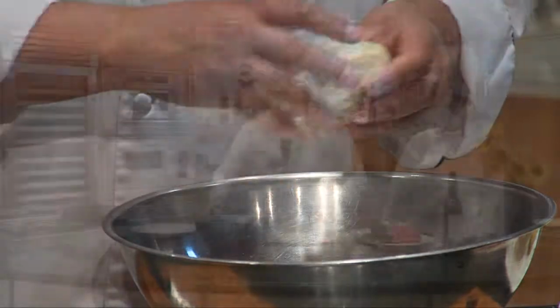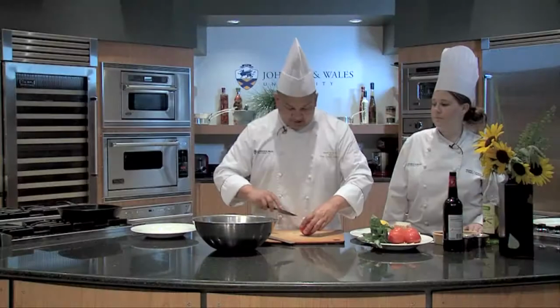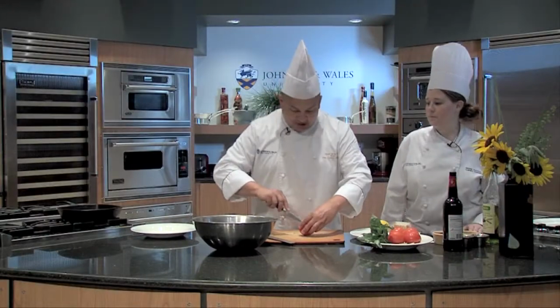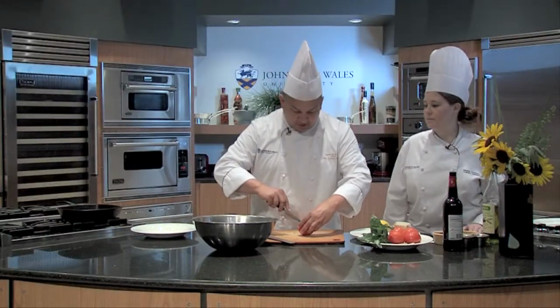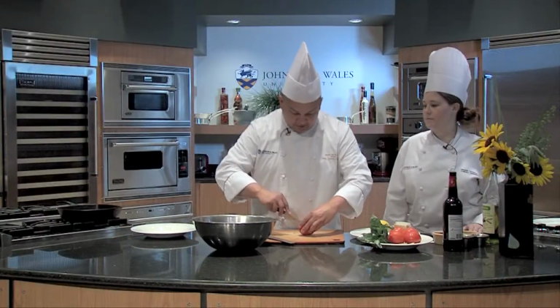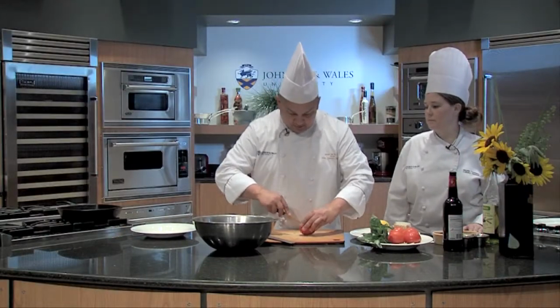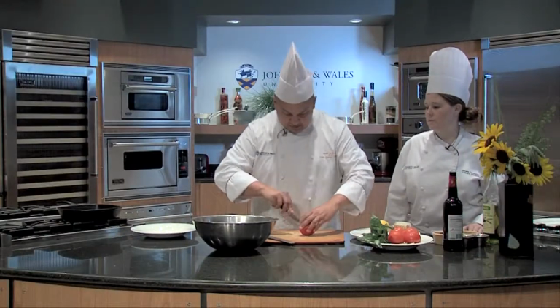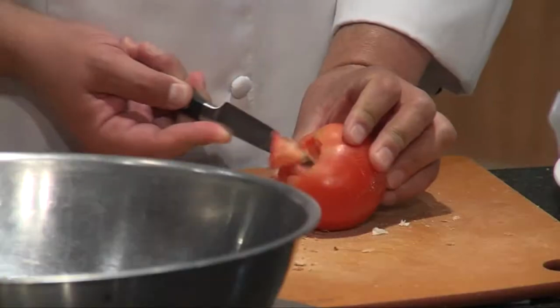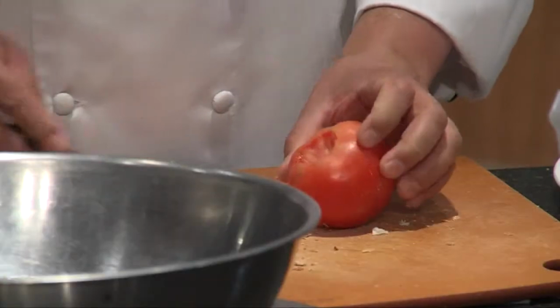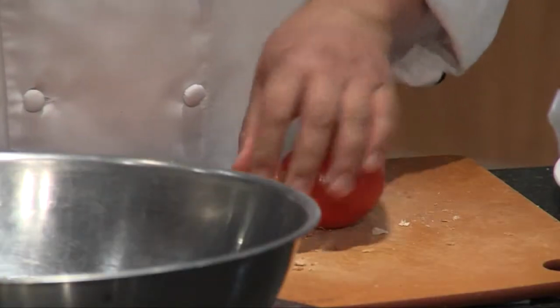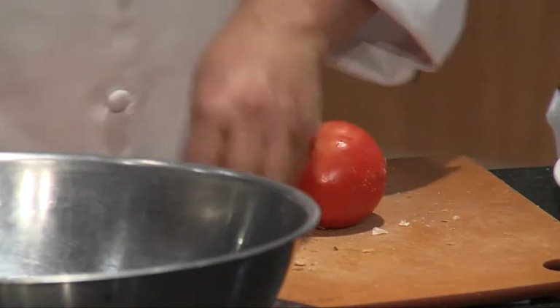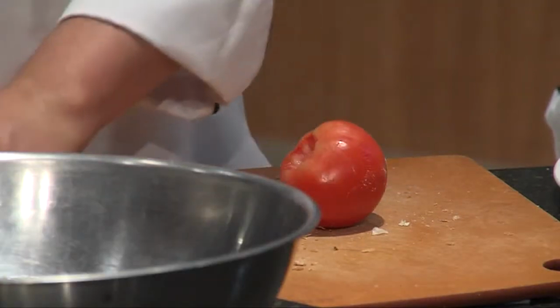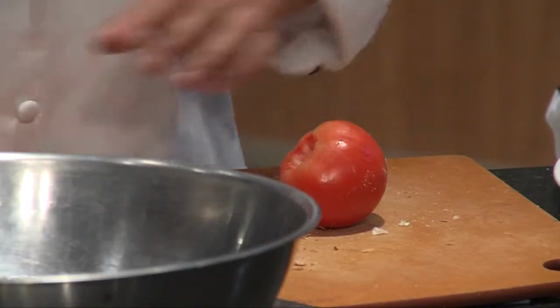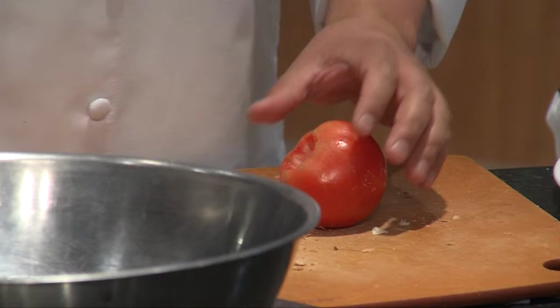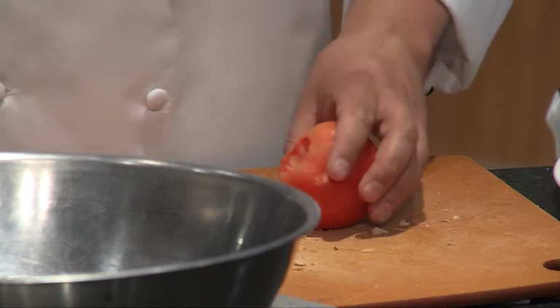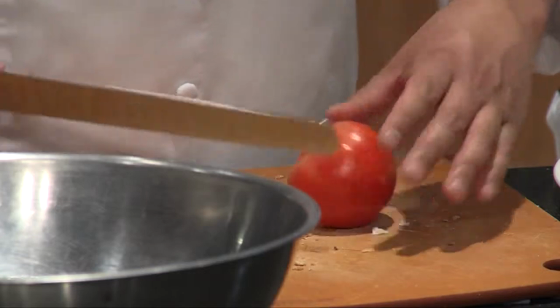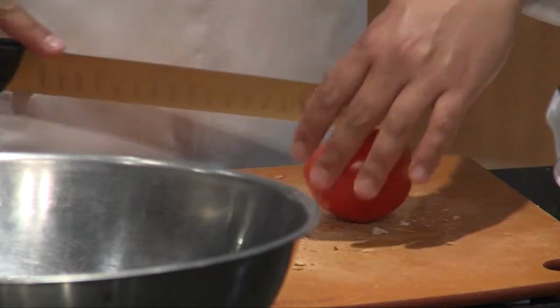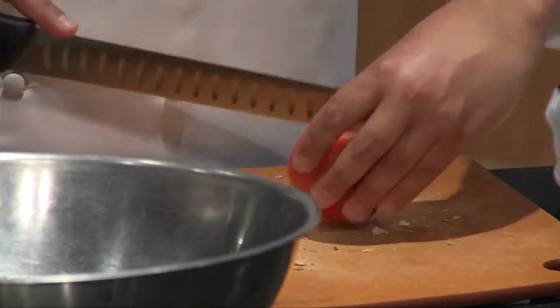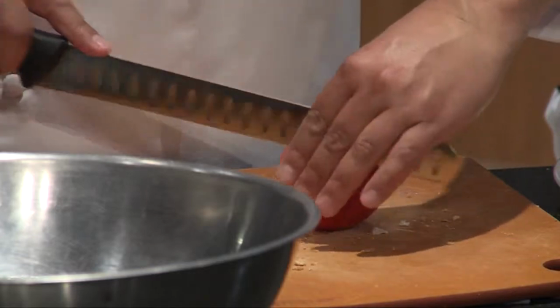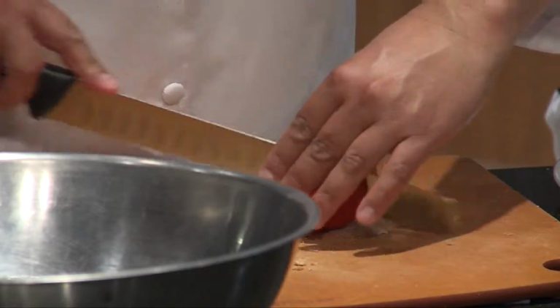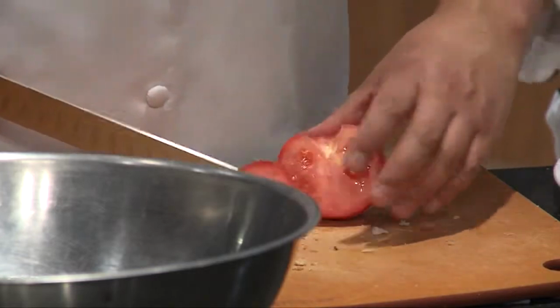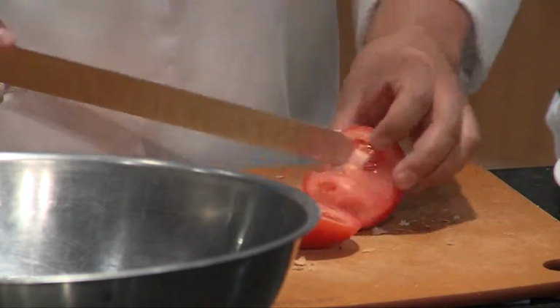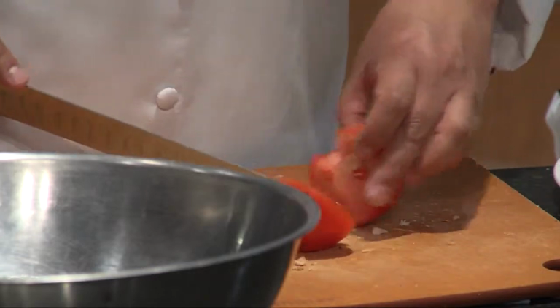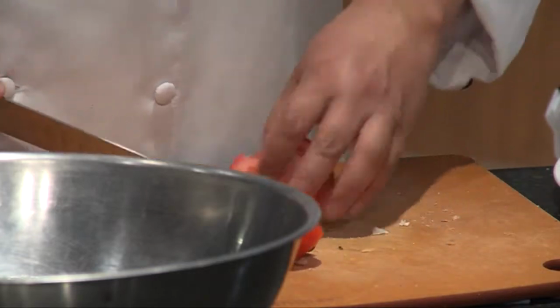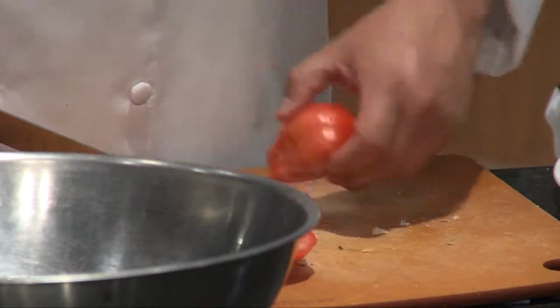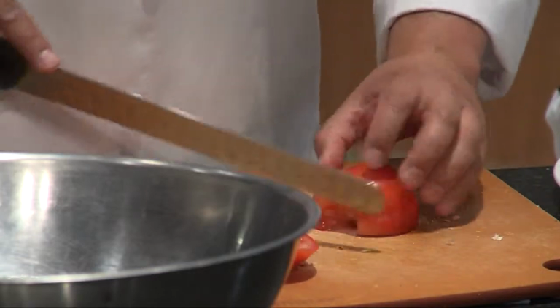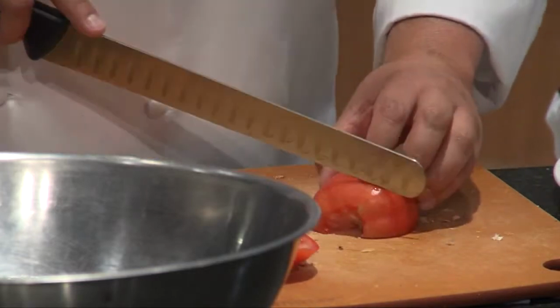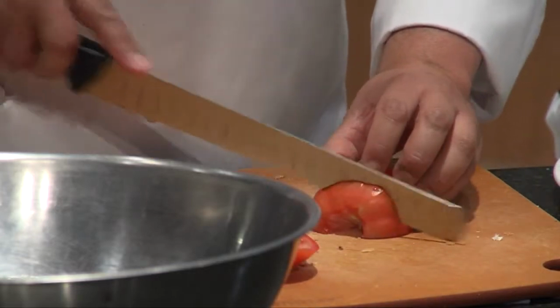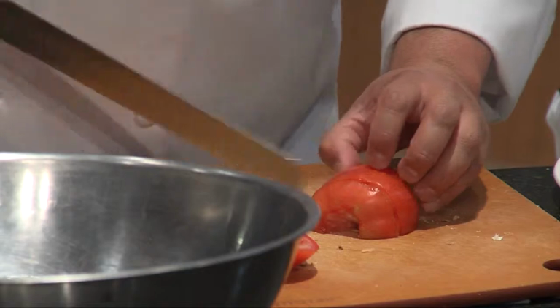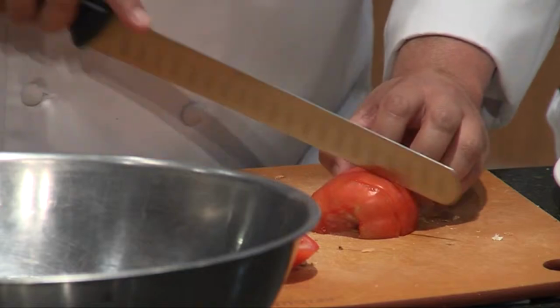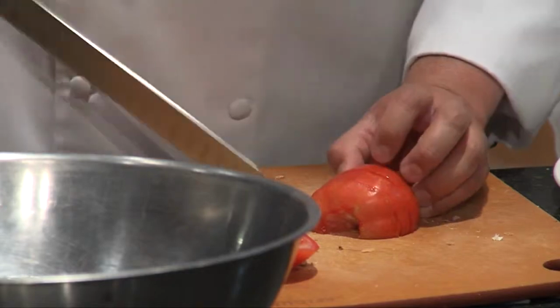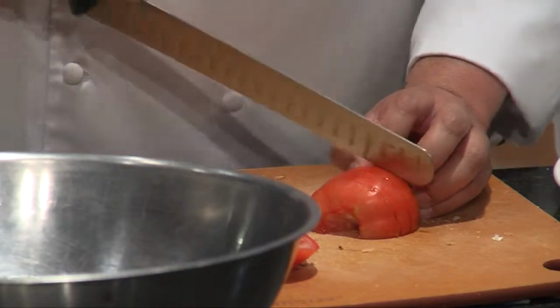We'll take some tomatoes. You can peel them and seed them and do all that stuff, but for me, I want it to be juicy. I want the bread to soak up all the great flavor of the summer tomatoes.